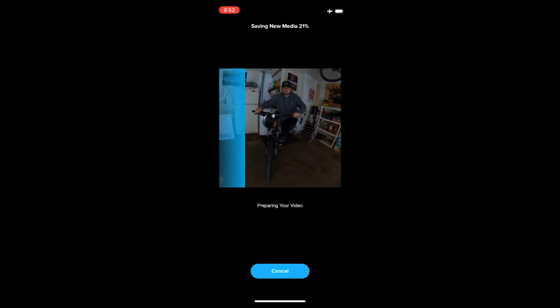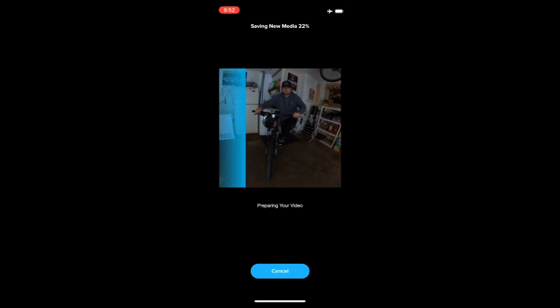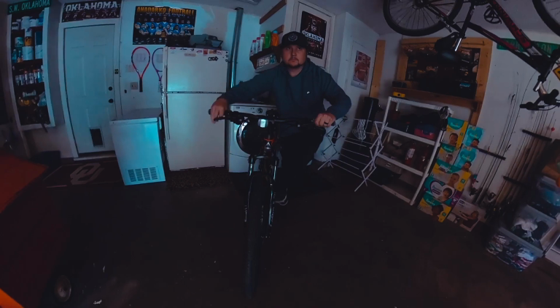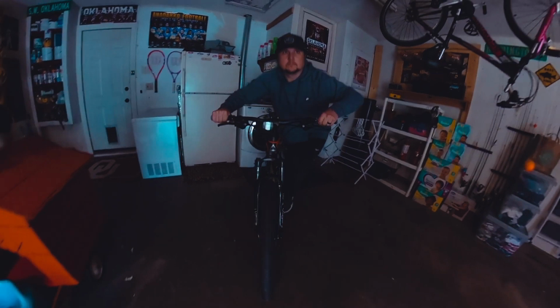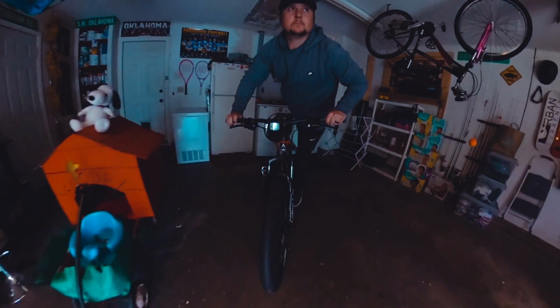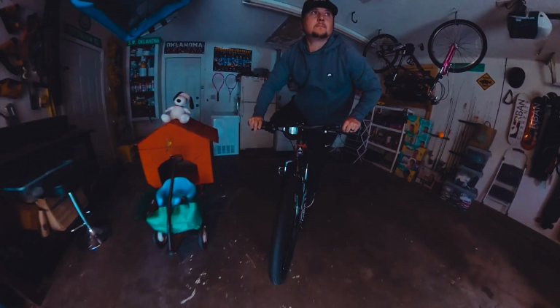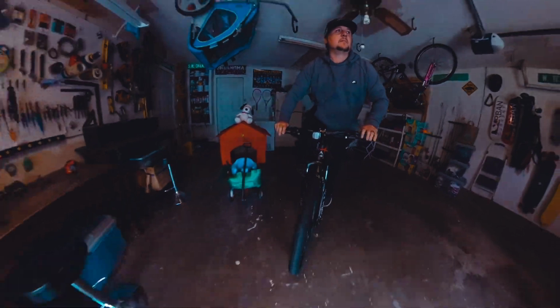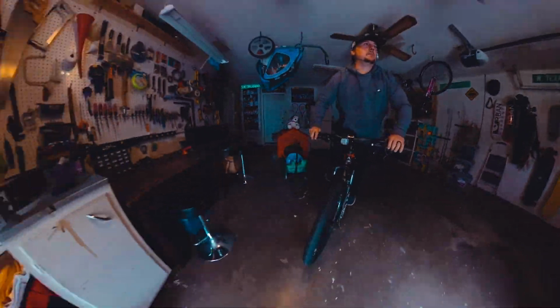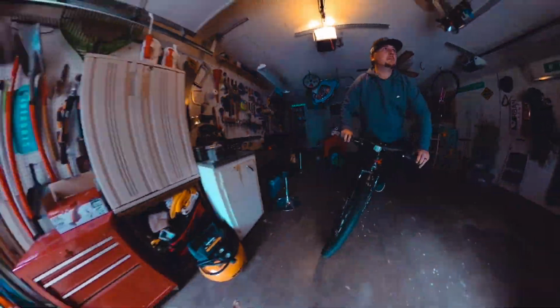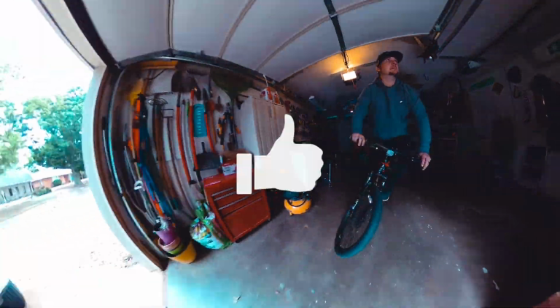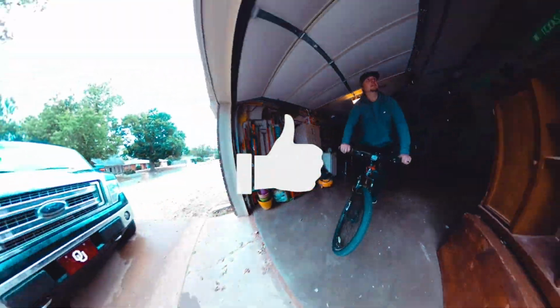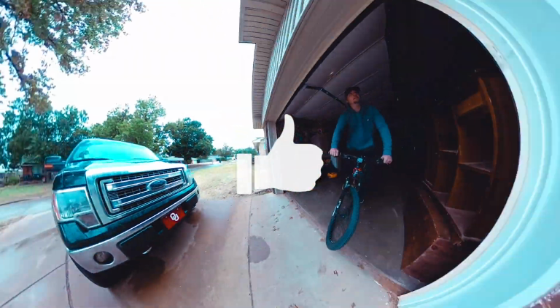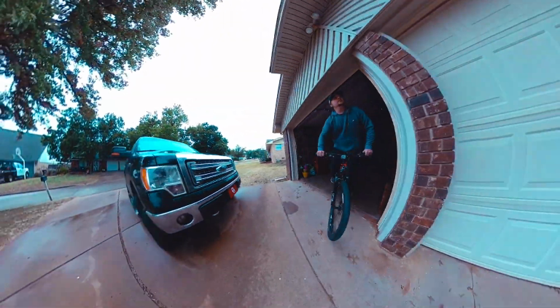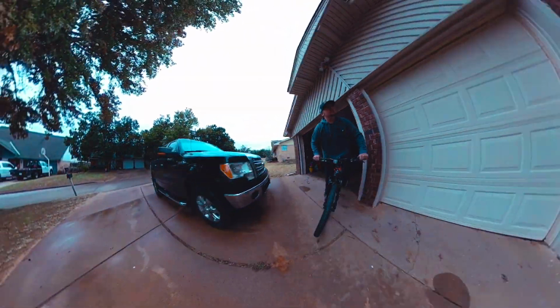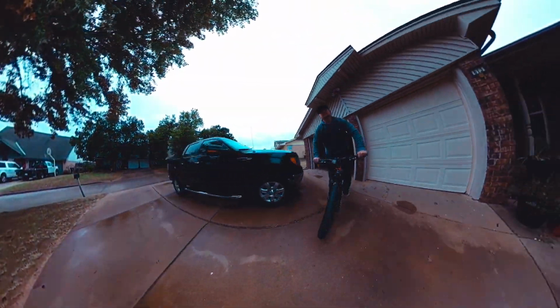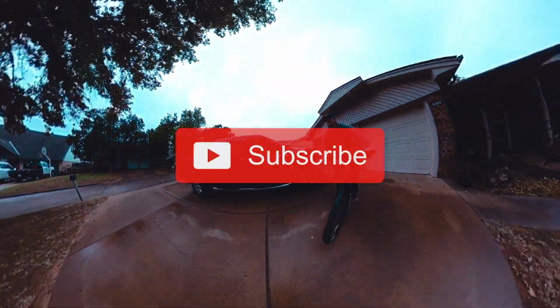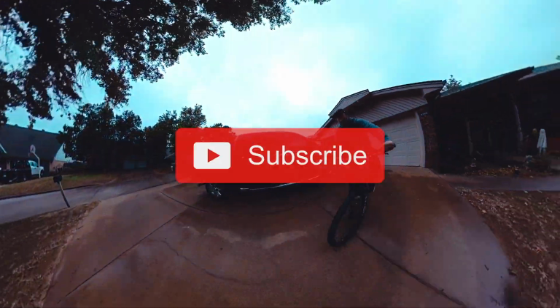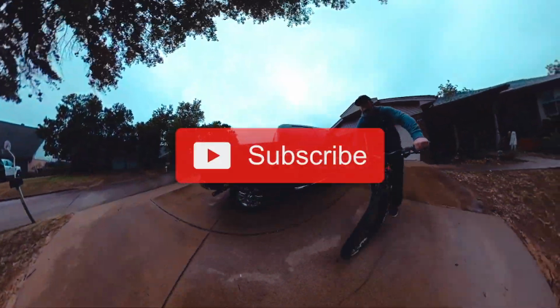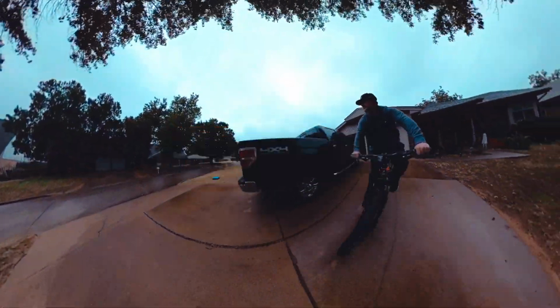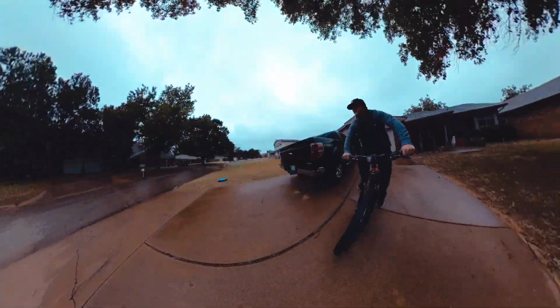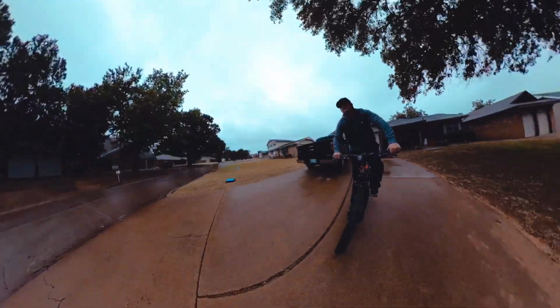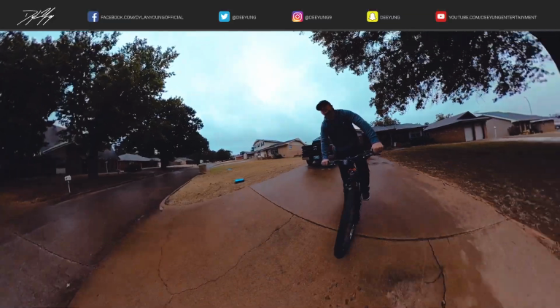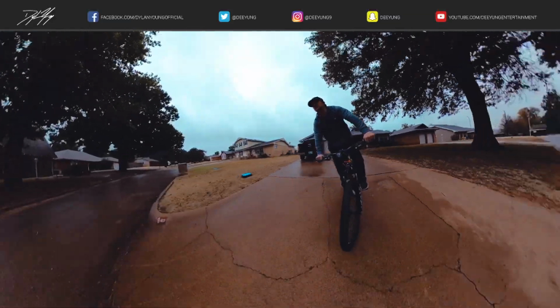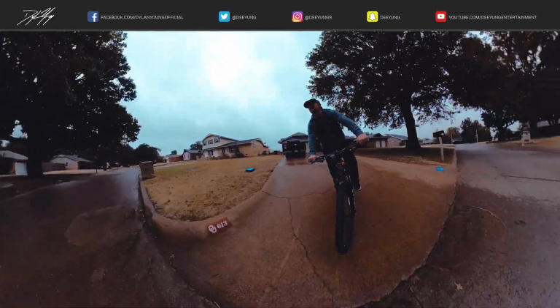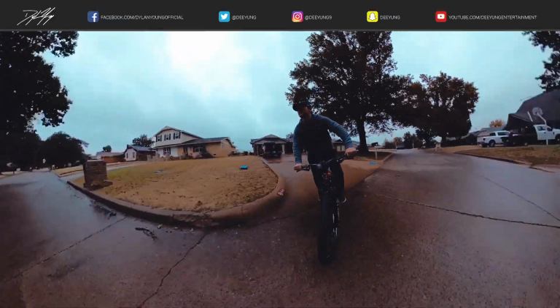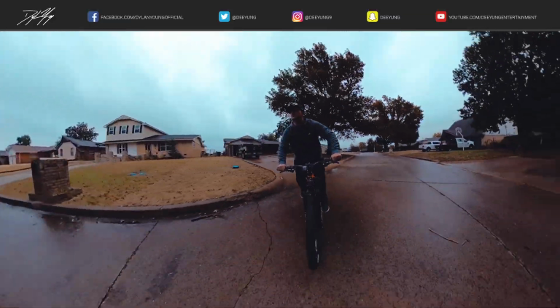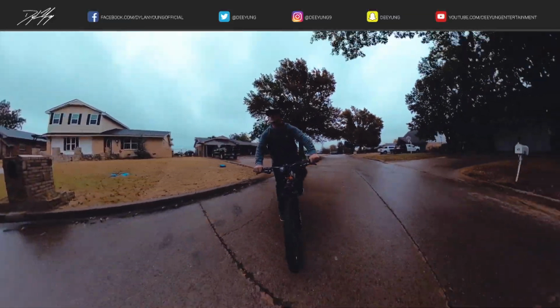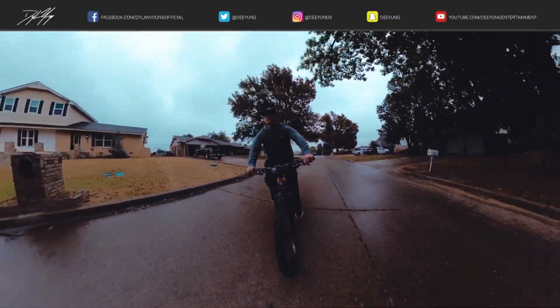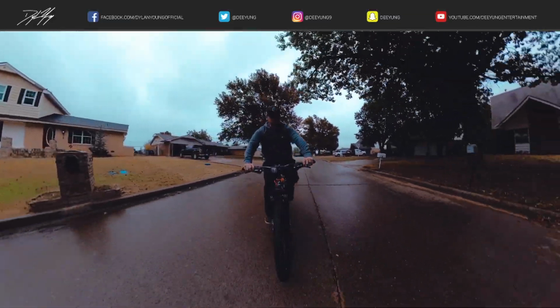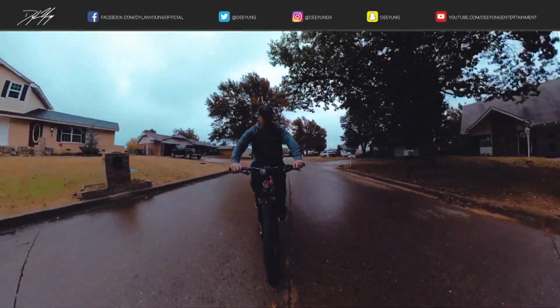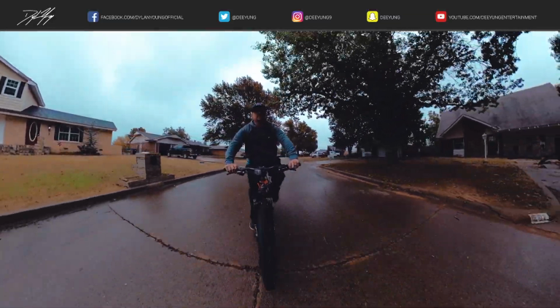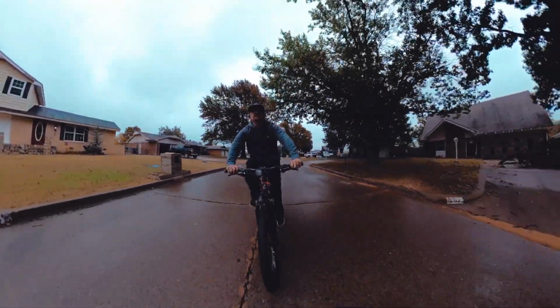If you enjoyed this video, please be sure to smash that thumbs up button, and also please subscribe — I'll continue to have more GoPro Max videos coming in the future. As always, I enjoyed it, guys — have a good one.